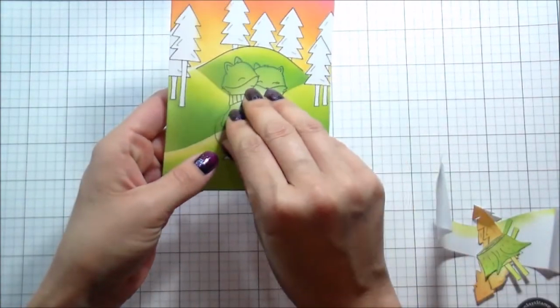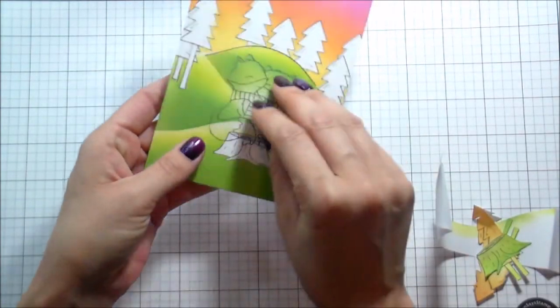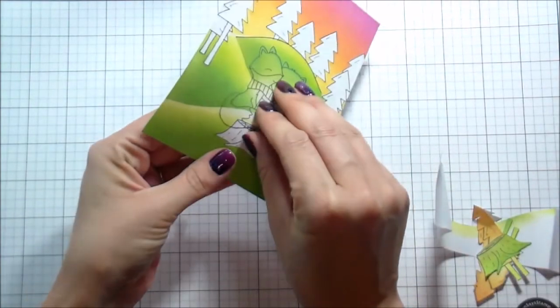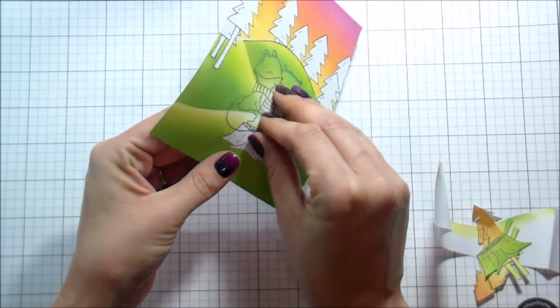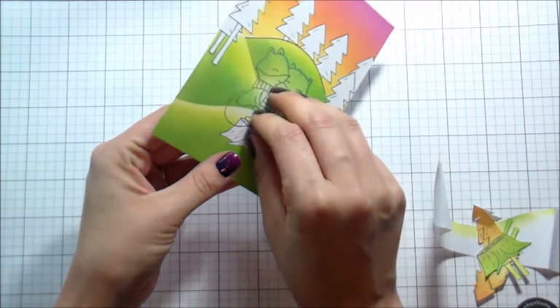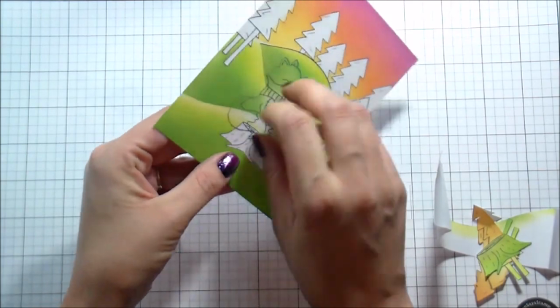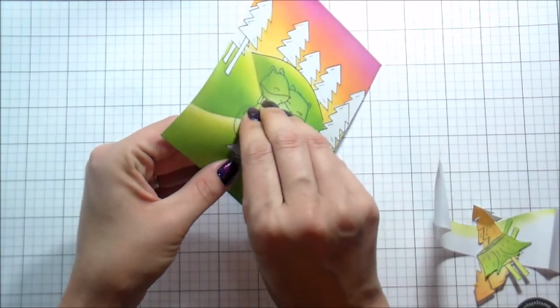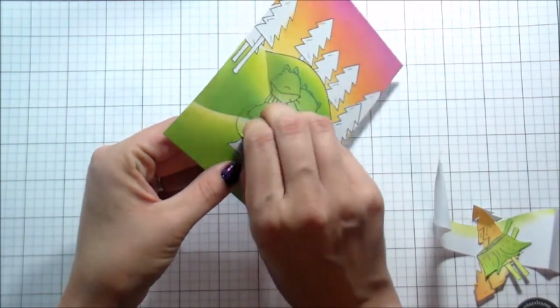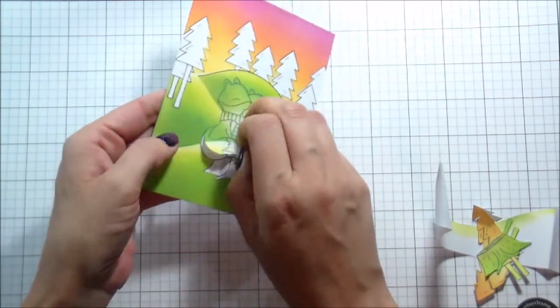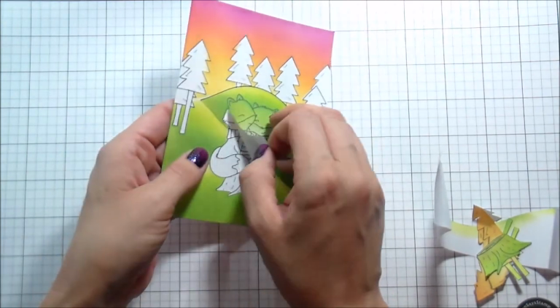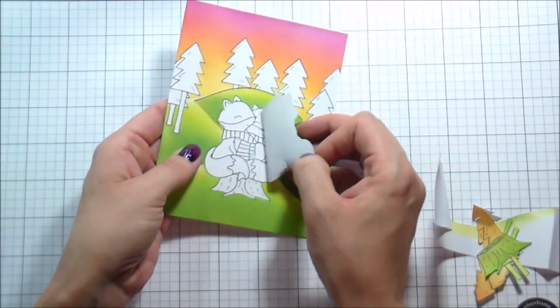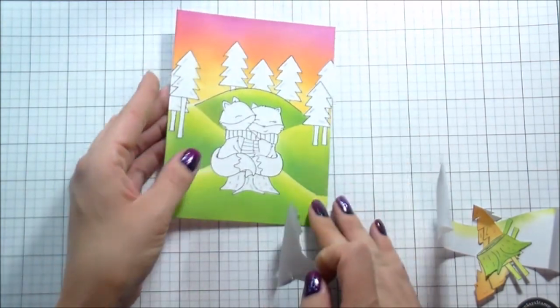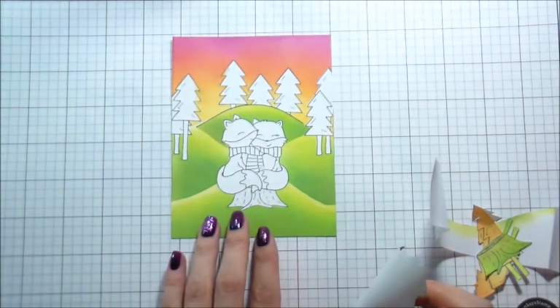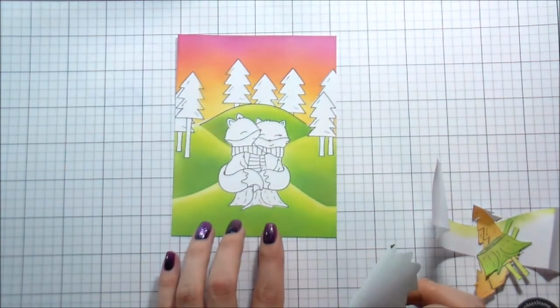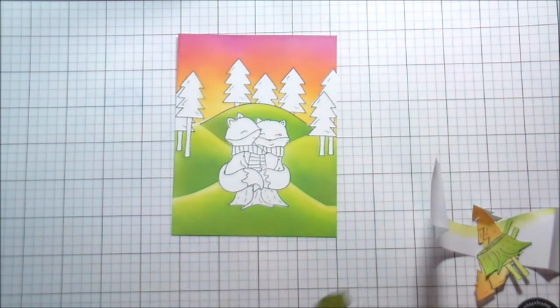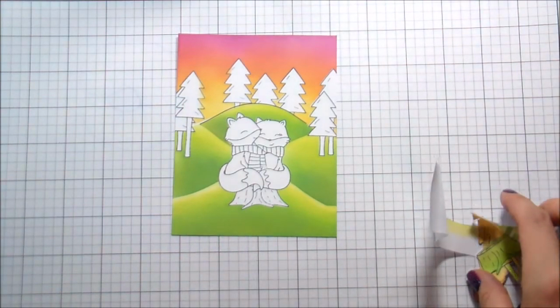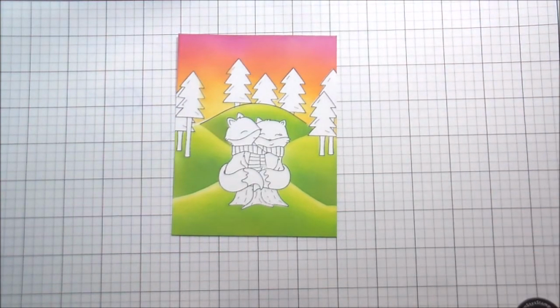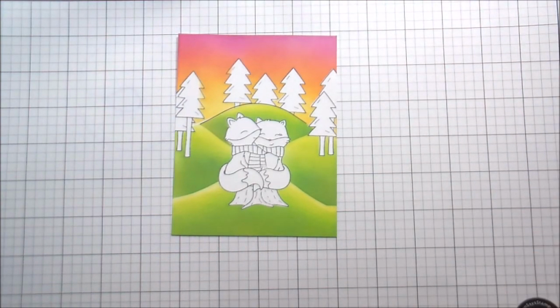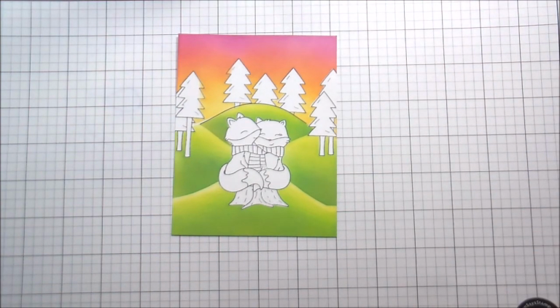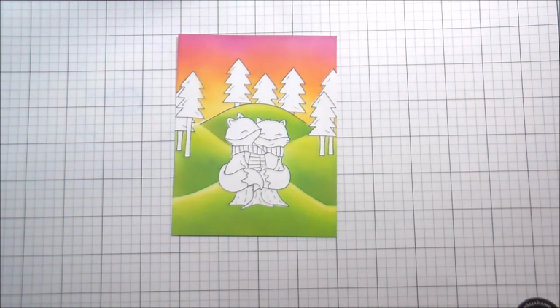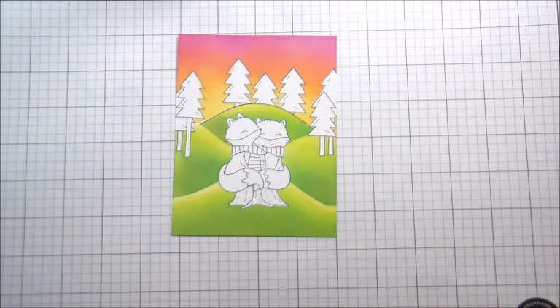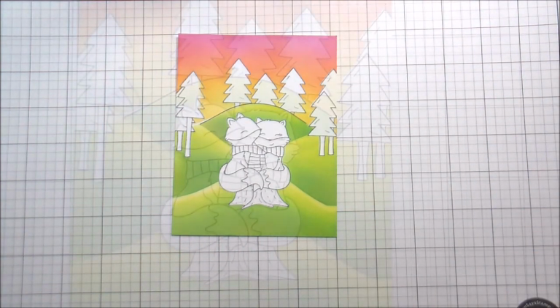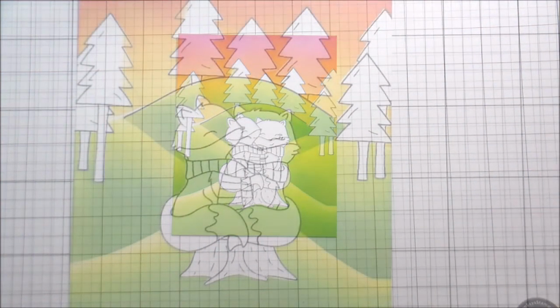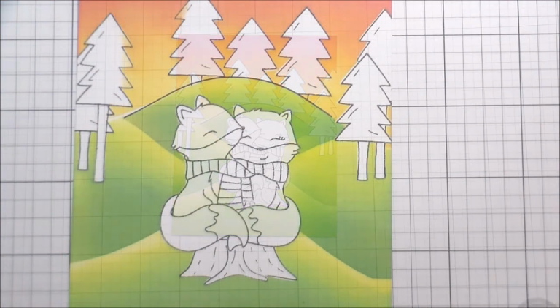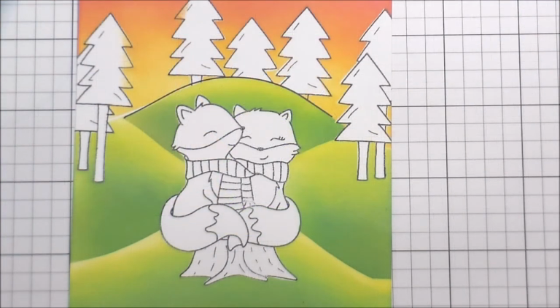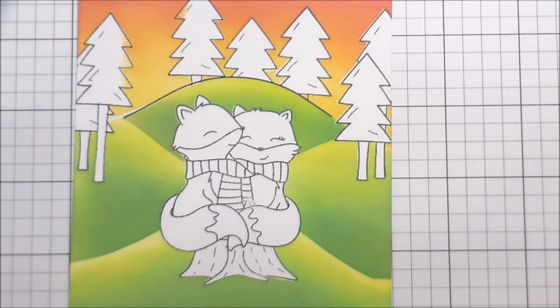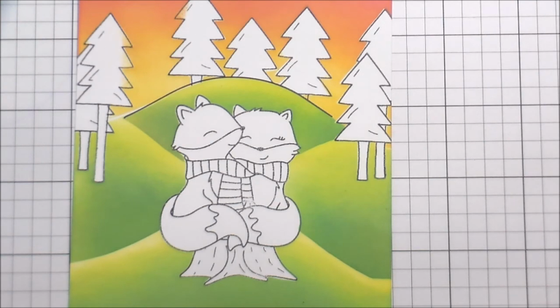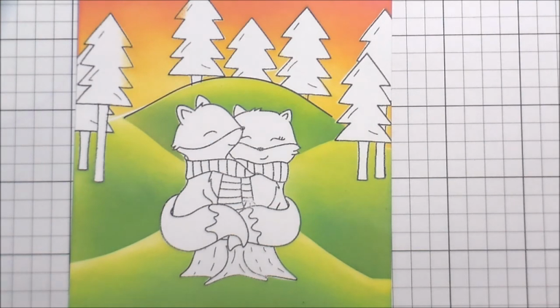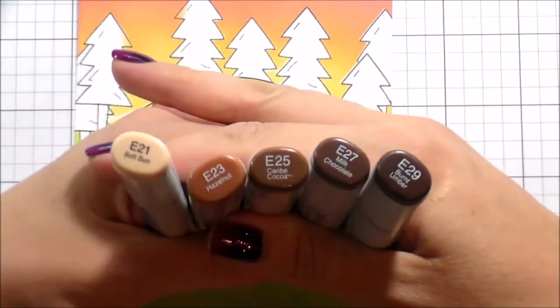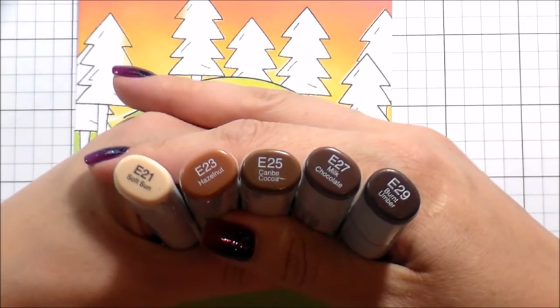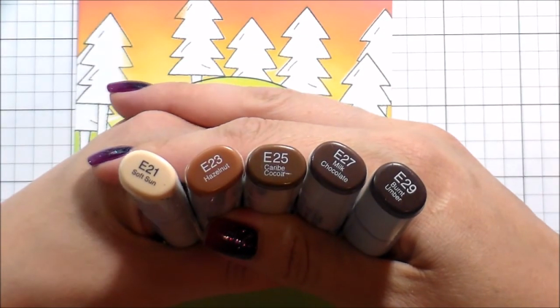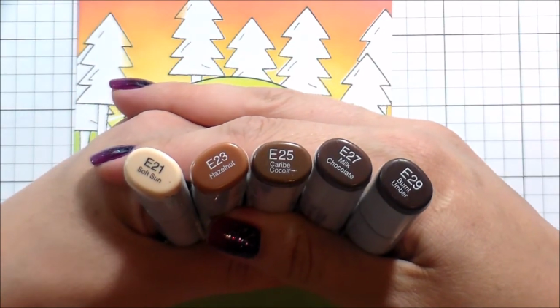Here we're going to remove all the masks — you can see how those hills came out. Once we get this little fox mask off, you'll really see how it looks like they're sitting on top of this little hill in this valley. I love the way it came out. And then we're going to get into the Copic coloring.